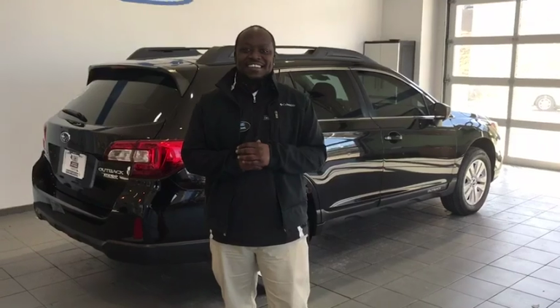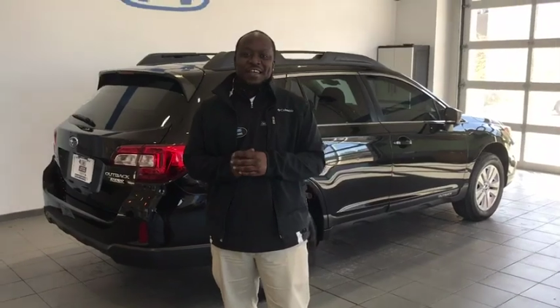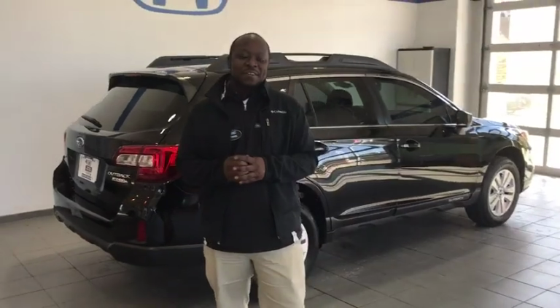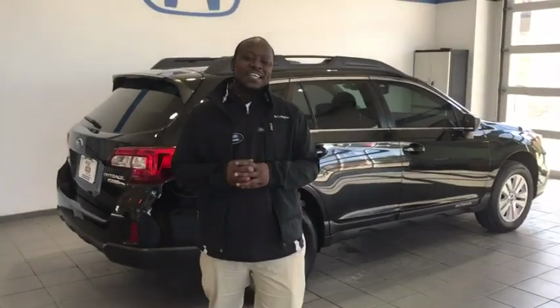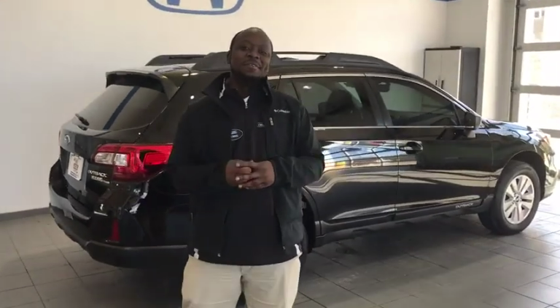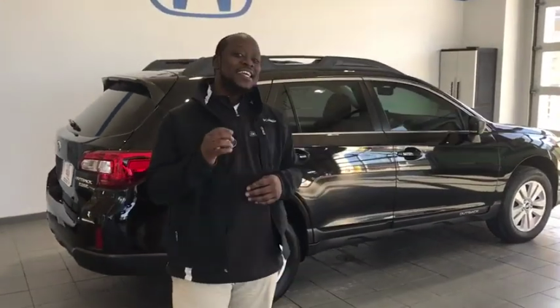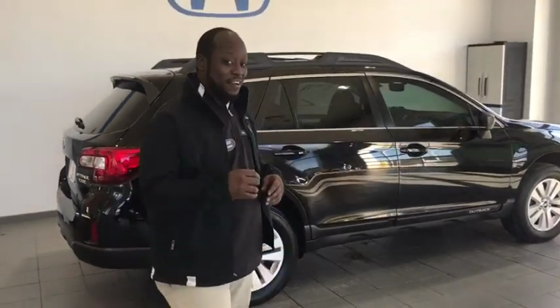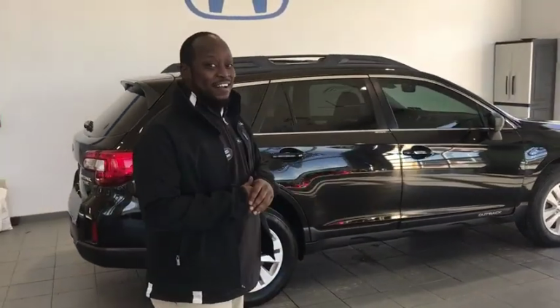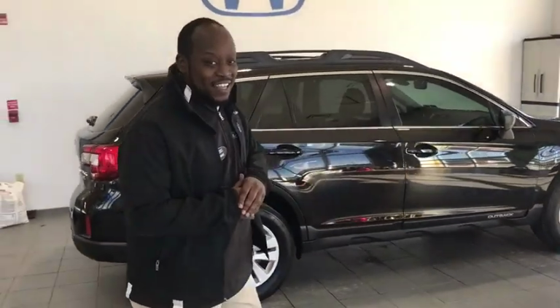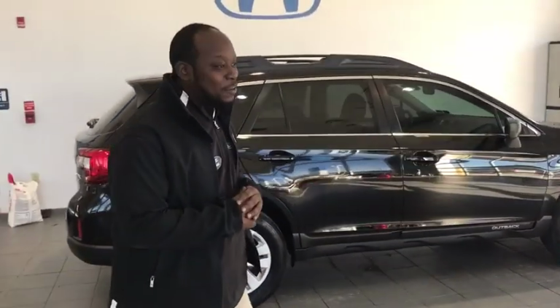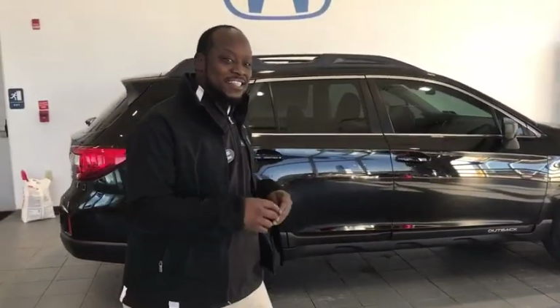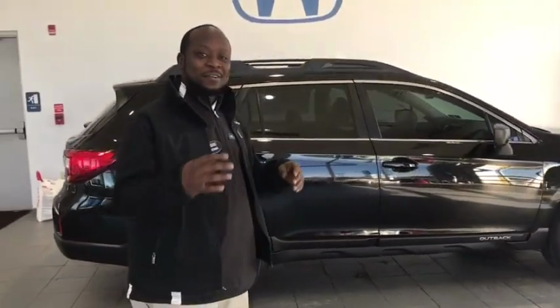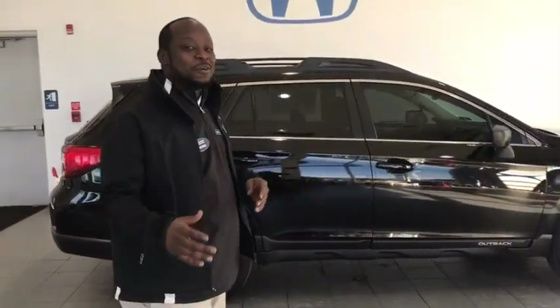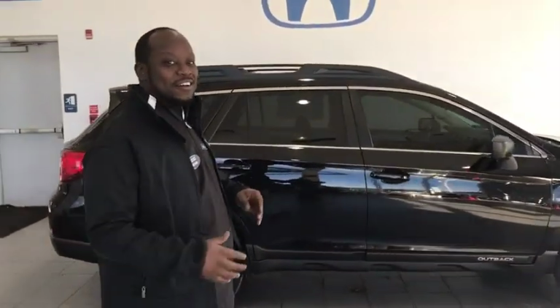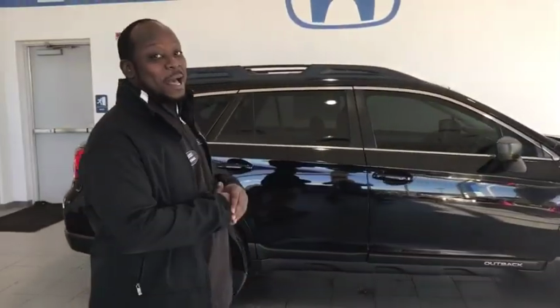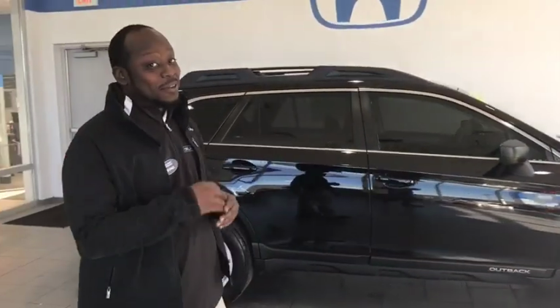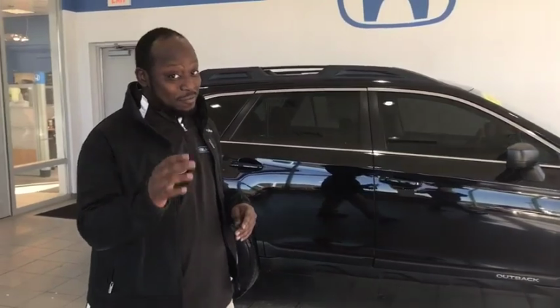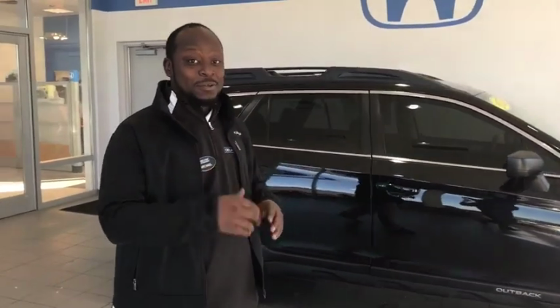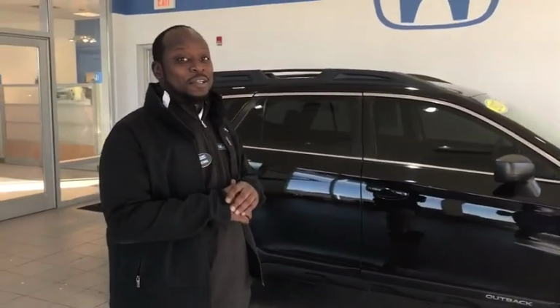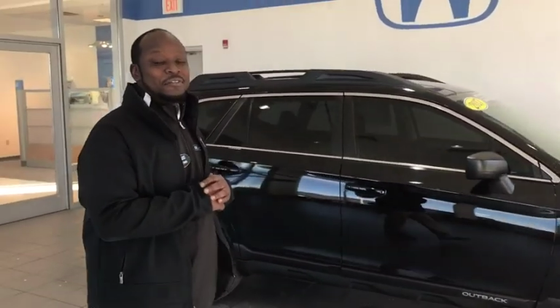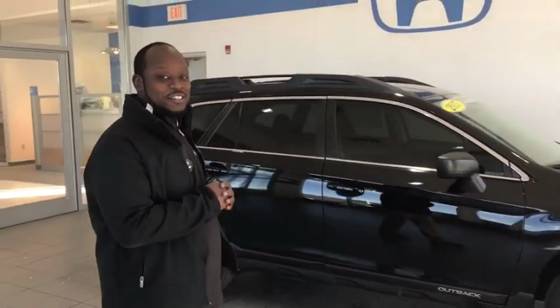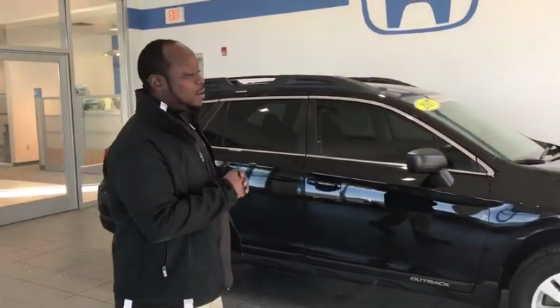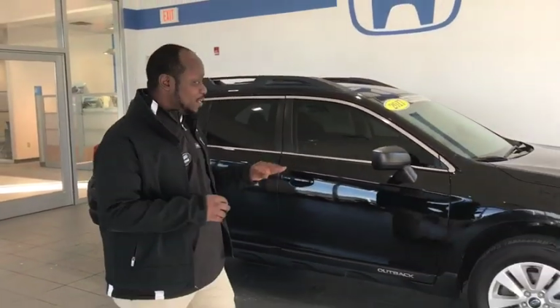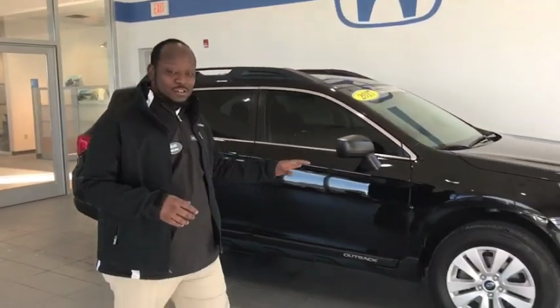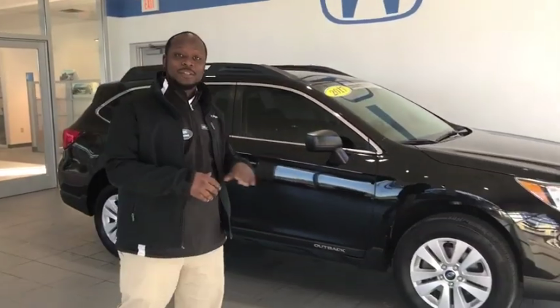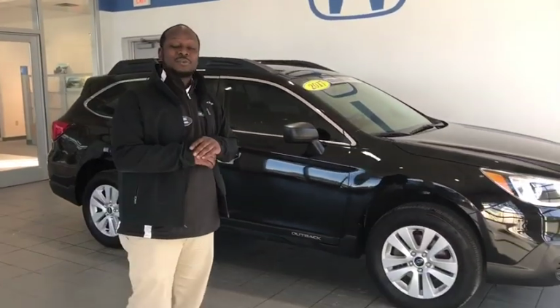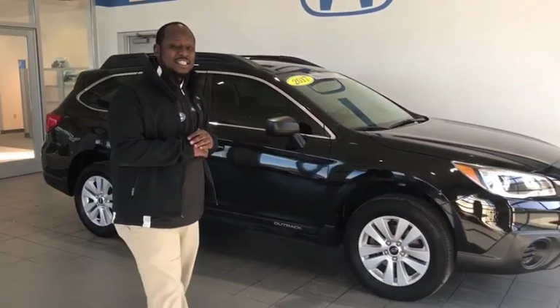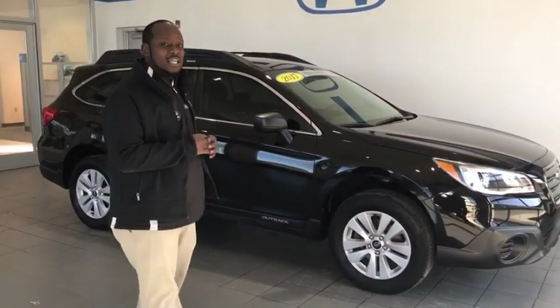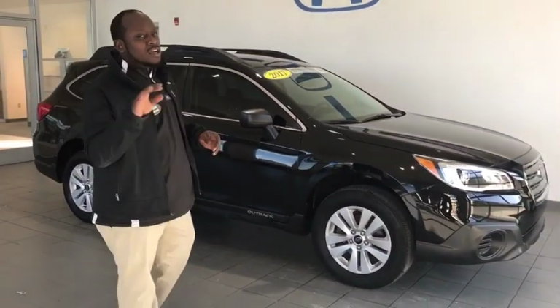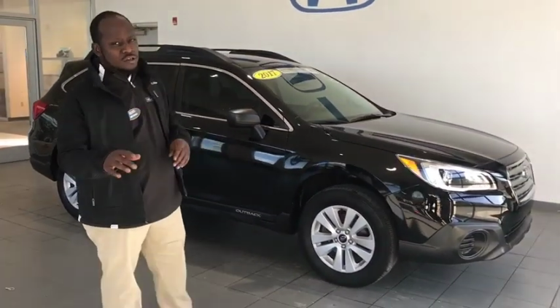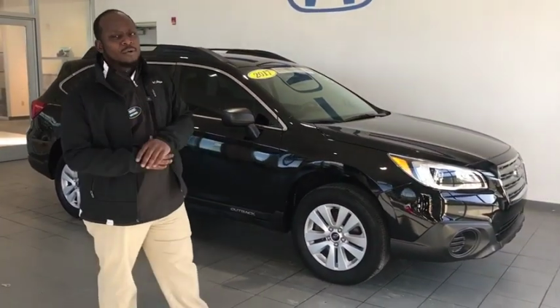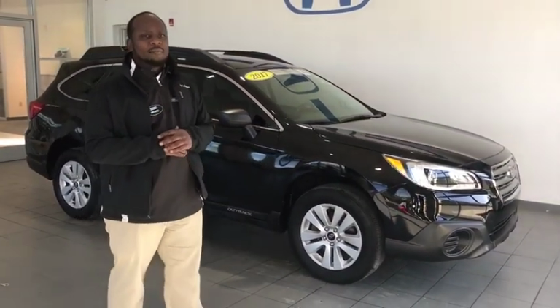Okay folks, we got something unique here. Not only is it getting a little colder outside, but vehicles will be a little different just as well. So let's start with this 2017 Subaru Outback.